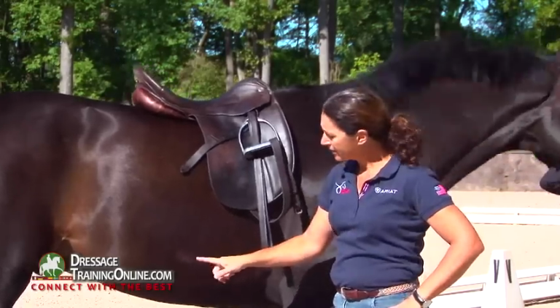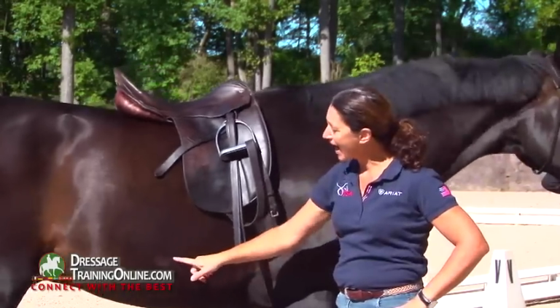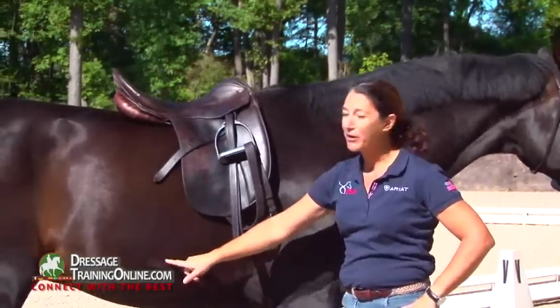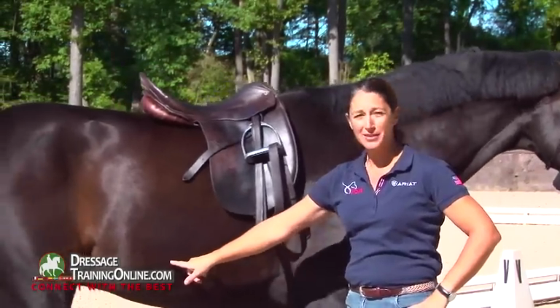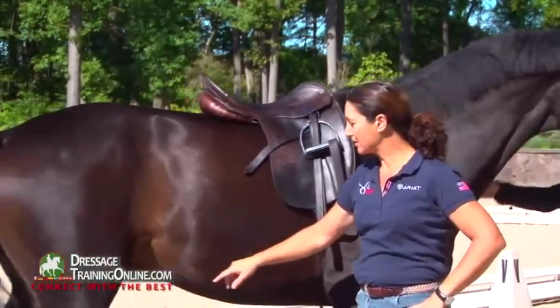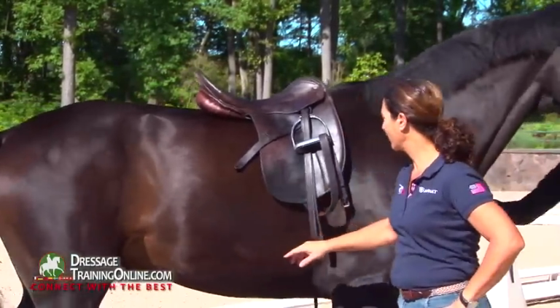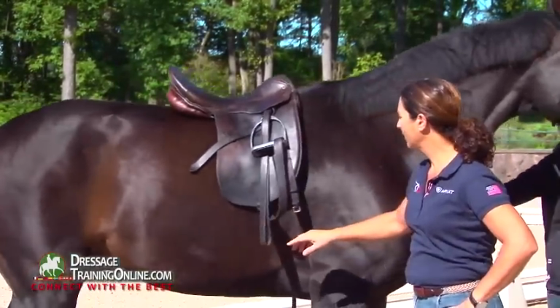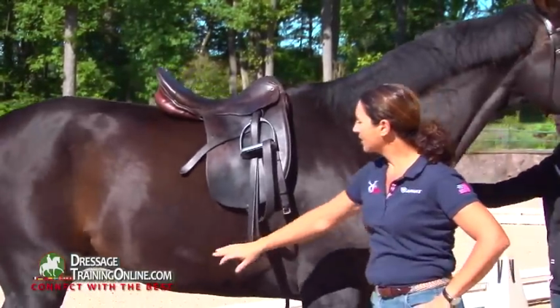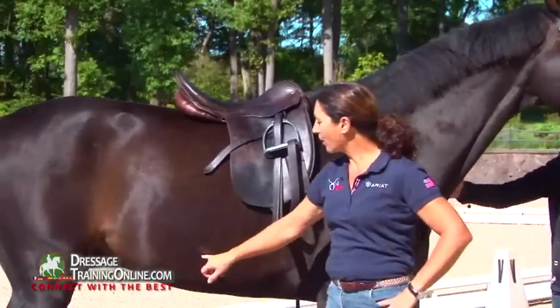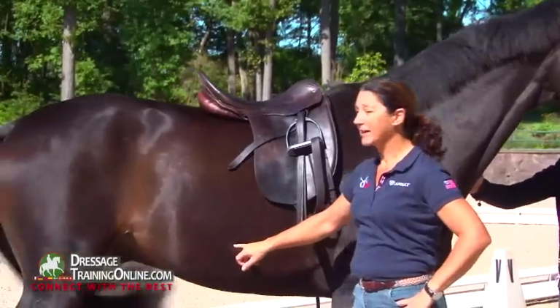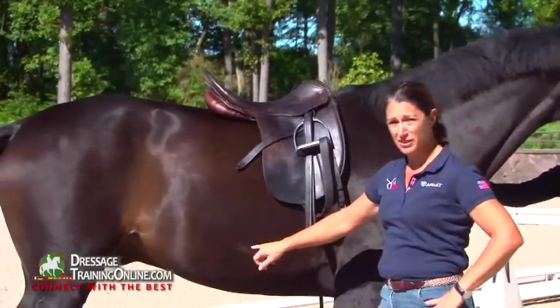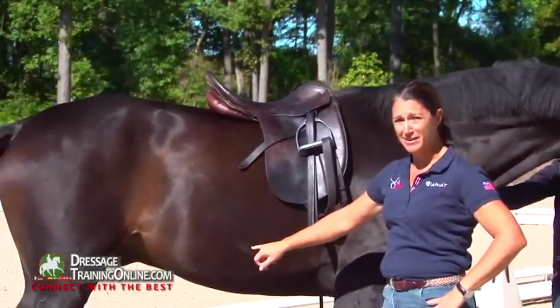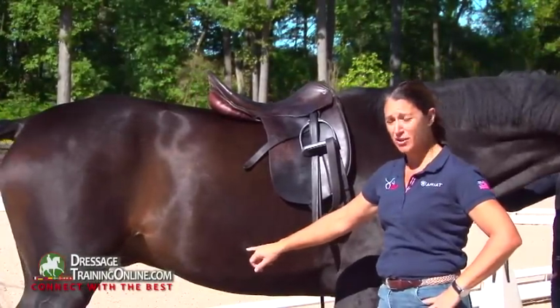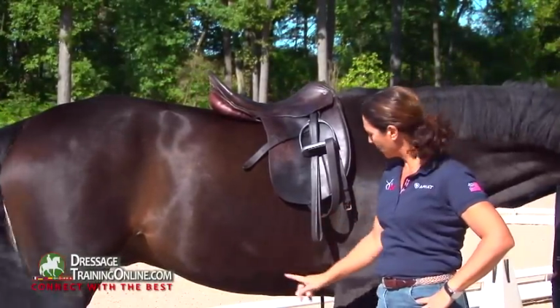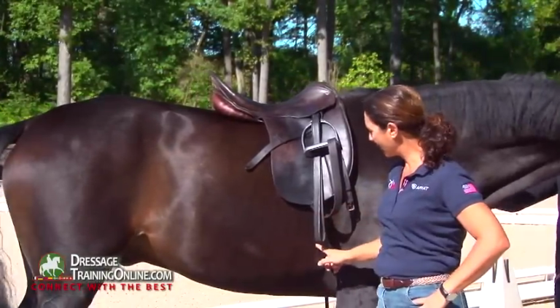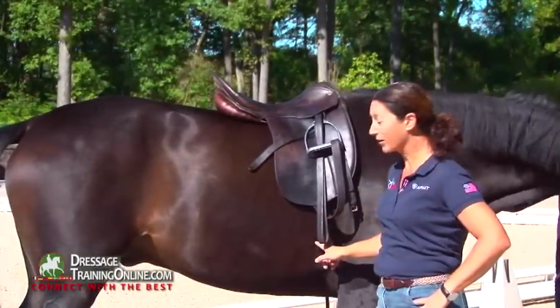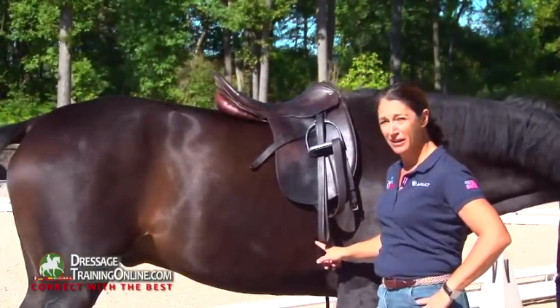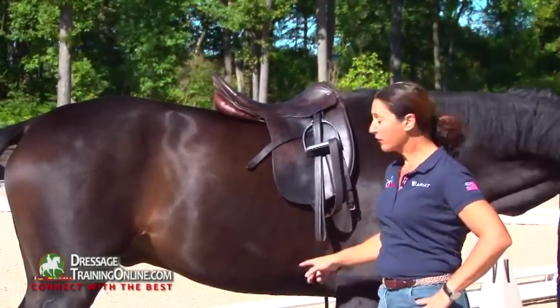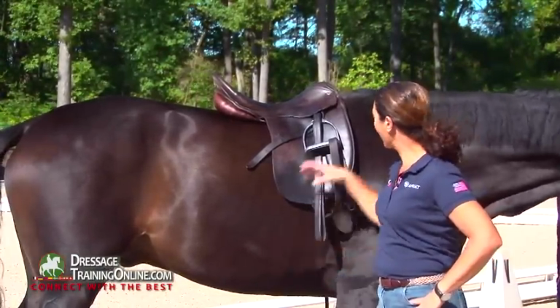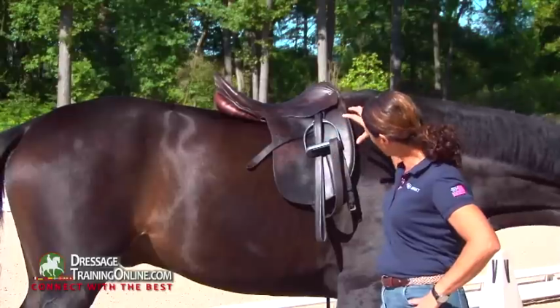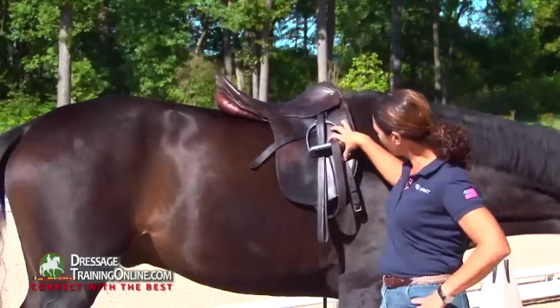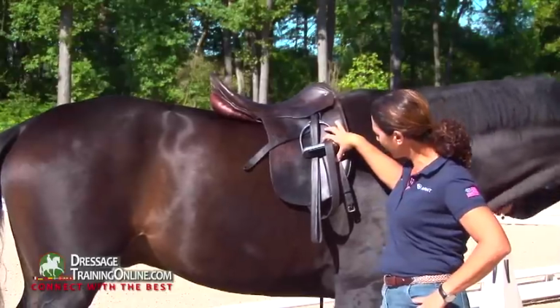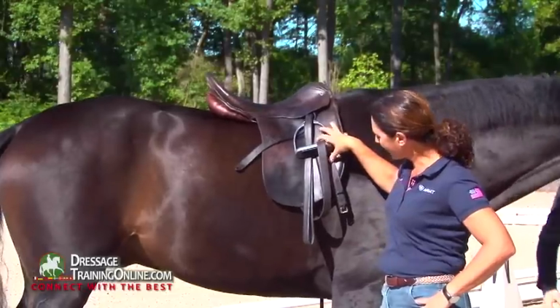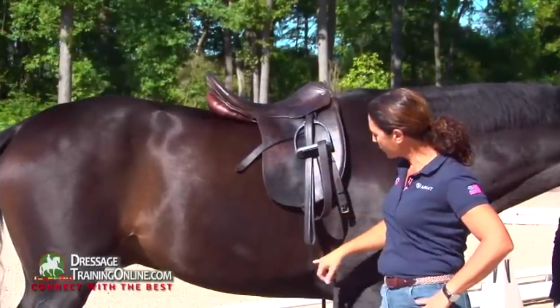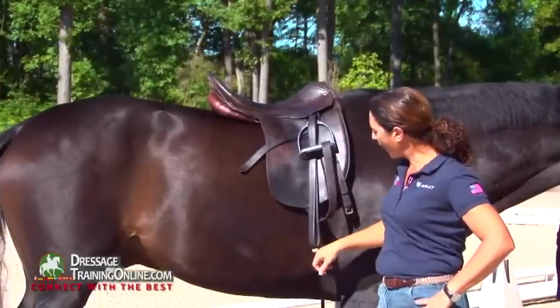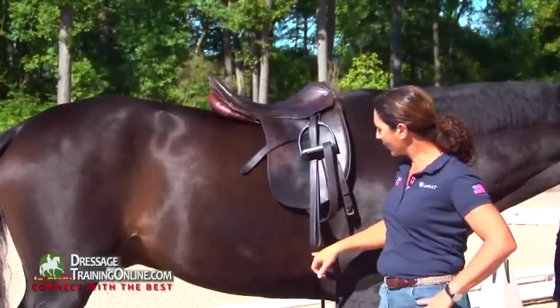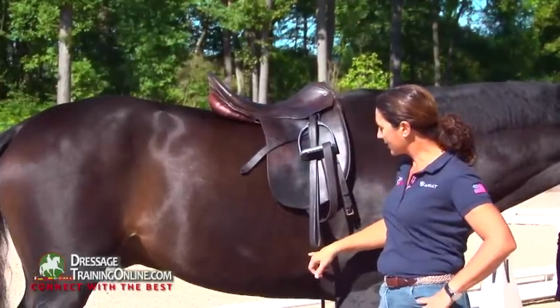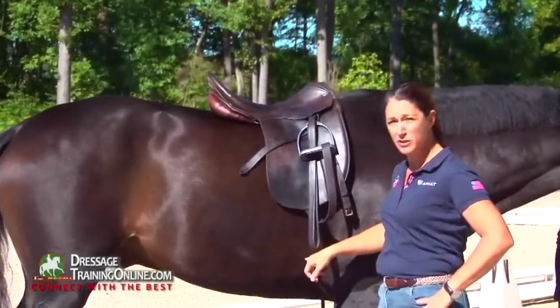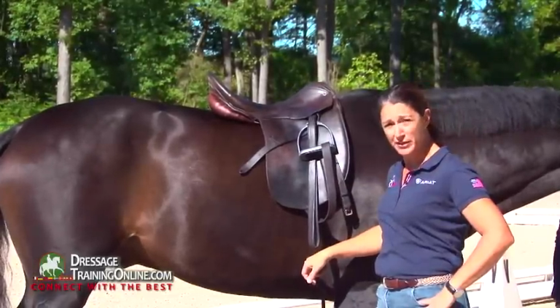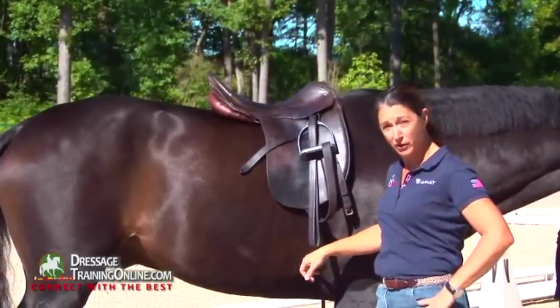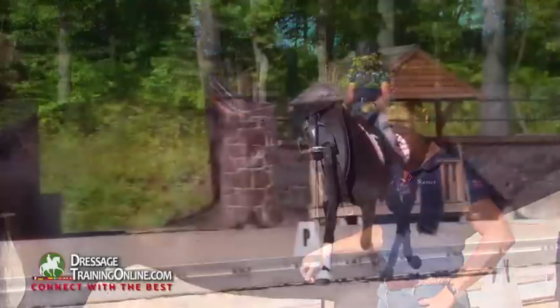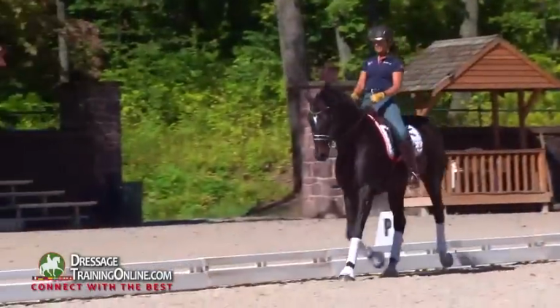This is not where you ask the horse to bend. You ask the horse to bend here. So if your saddle has a huge knee roll right there, there's no way you're going to get the tip of your spur on this part of your horse.